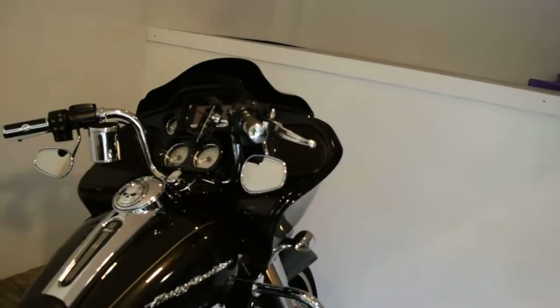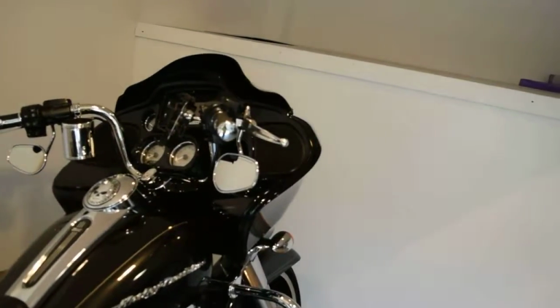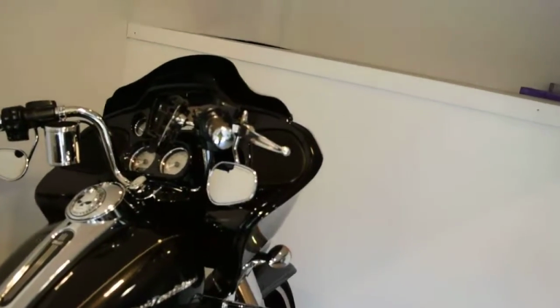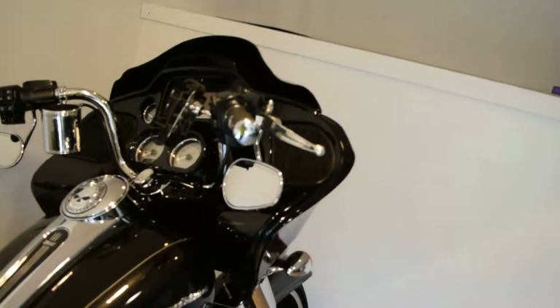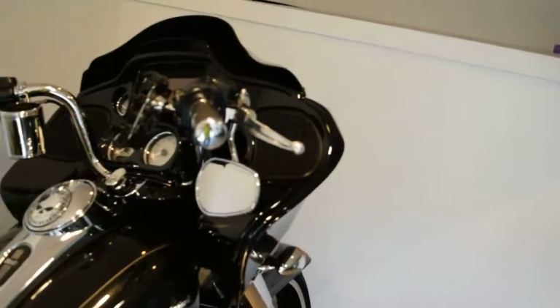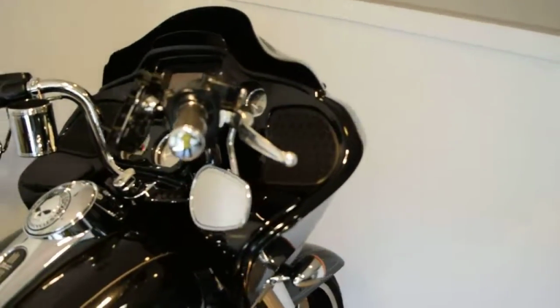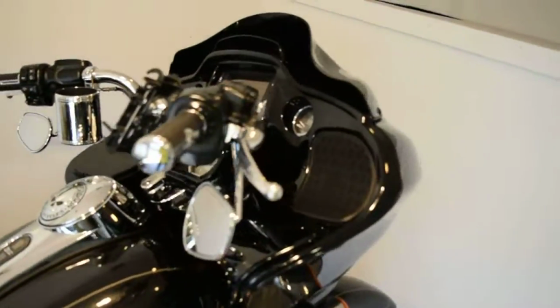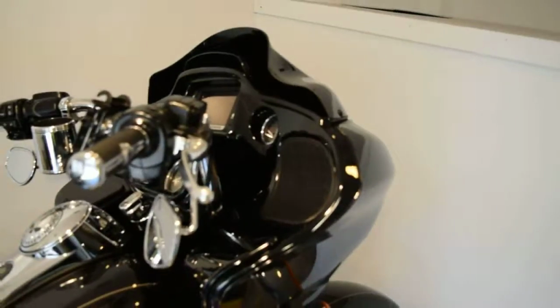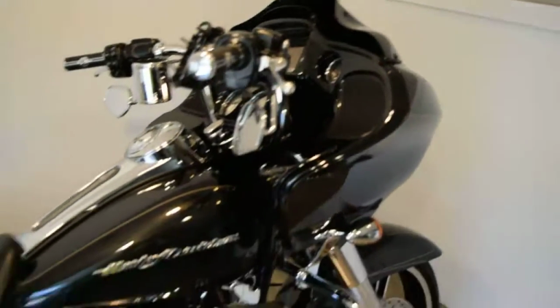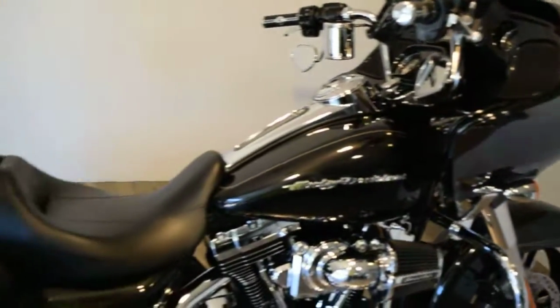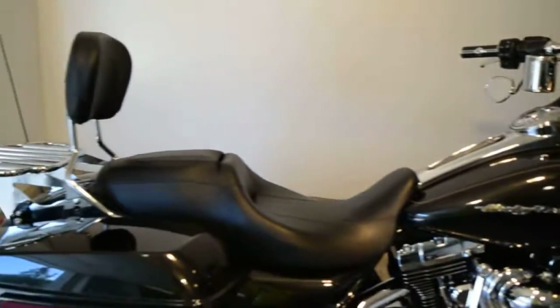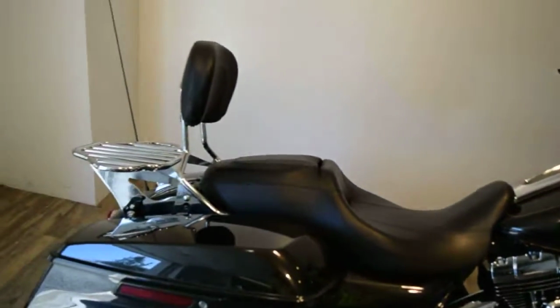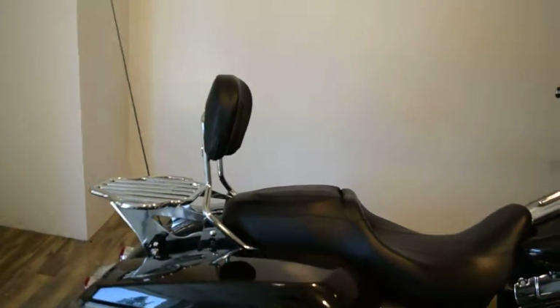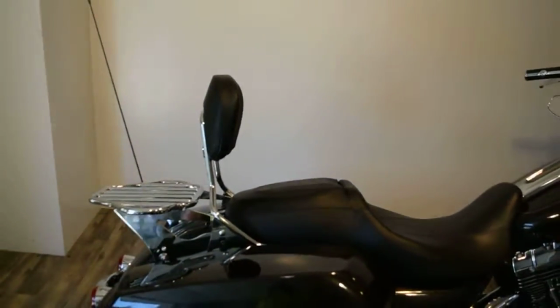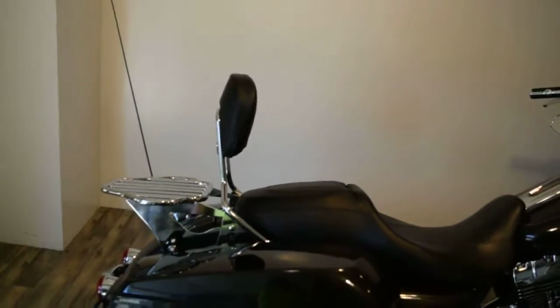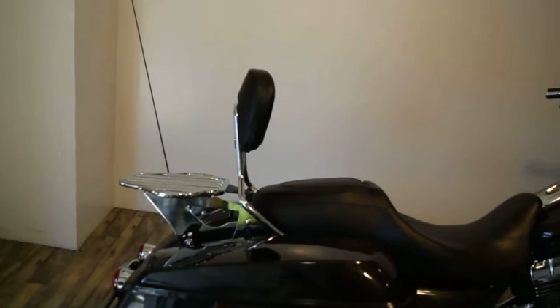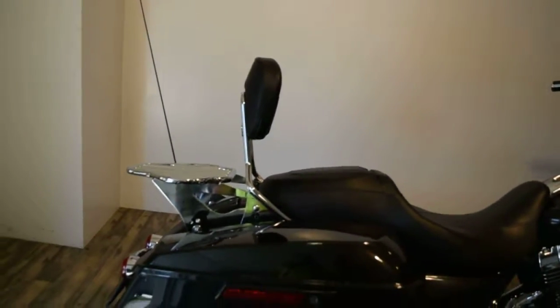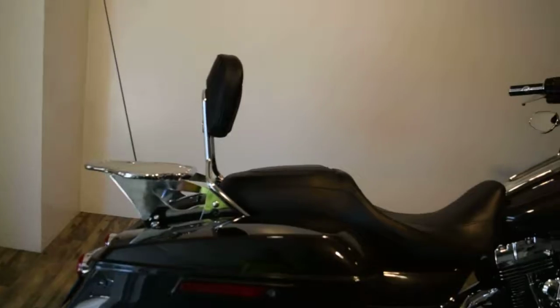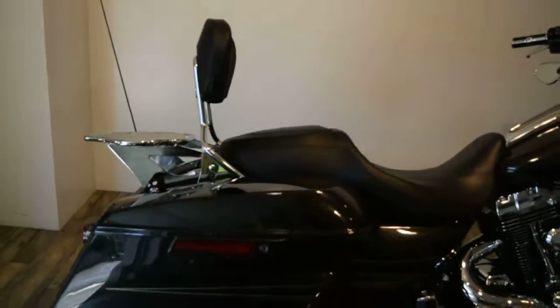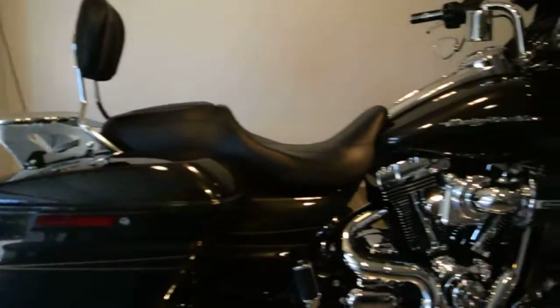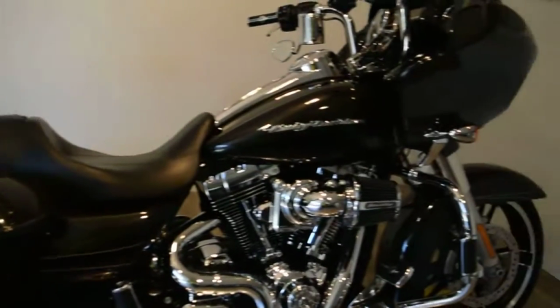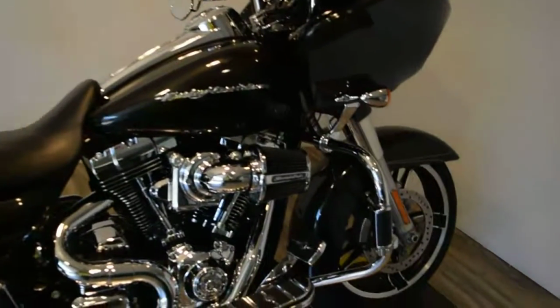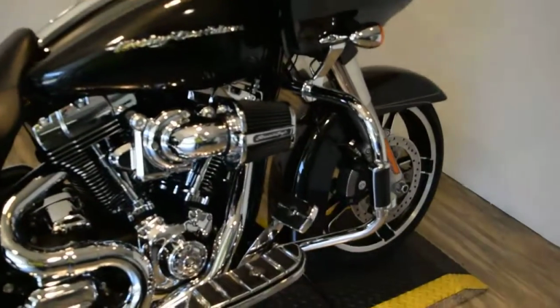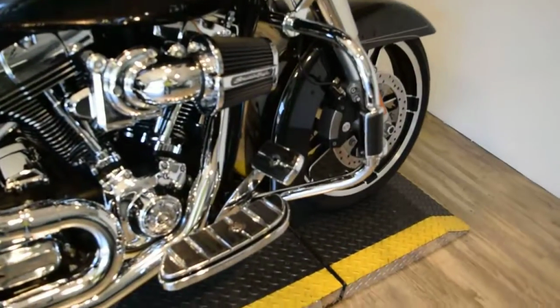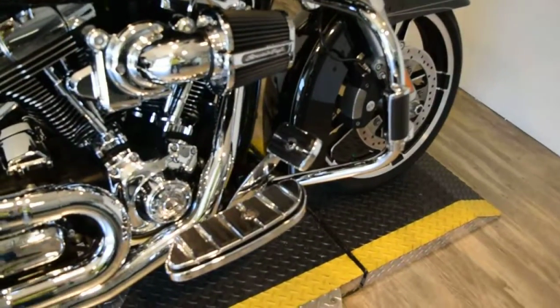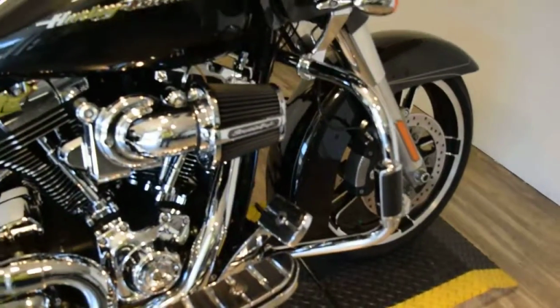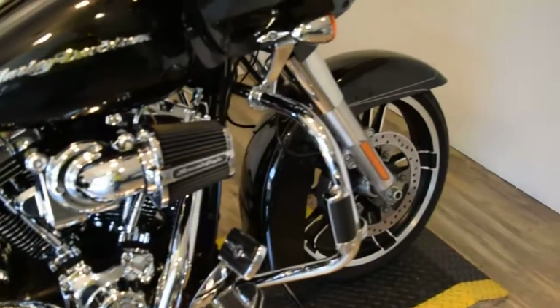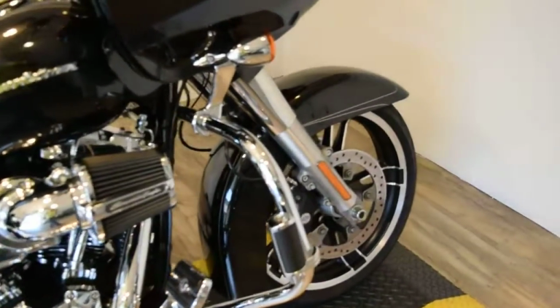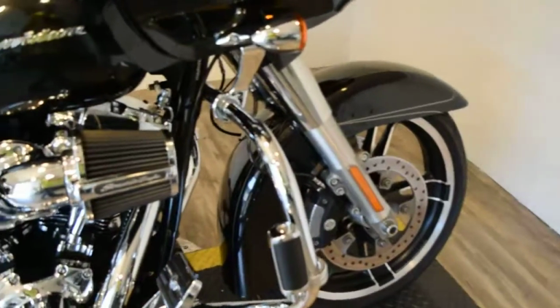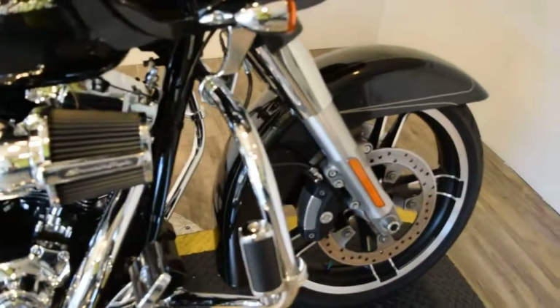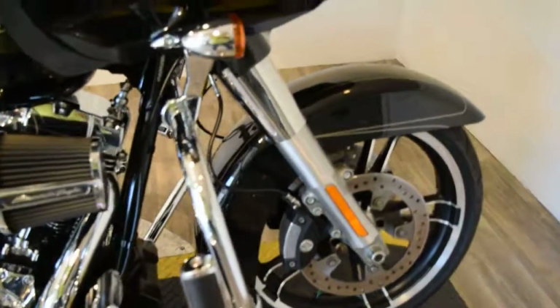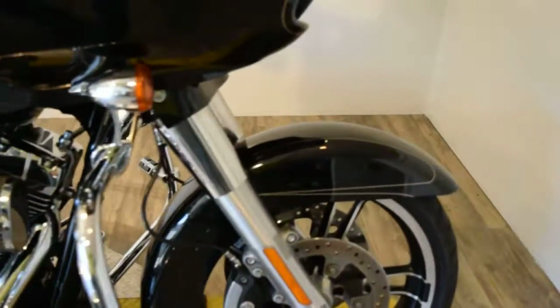The Specials come with that painted fairing. It does have a detachable backrest with luggage rack. It's got some updated Willy G floorboards and brake pedal. It's got highway pegs.